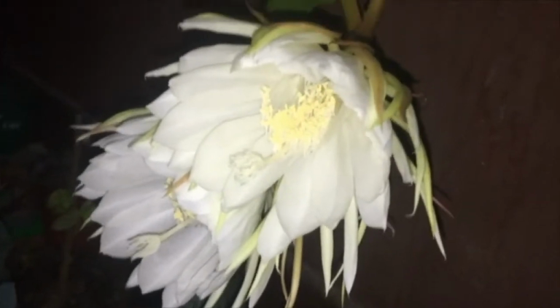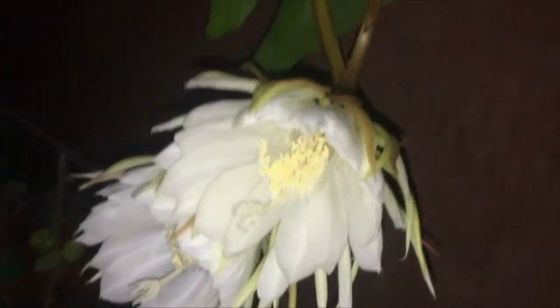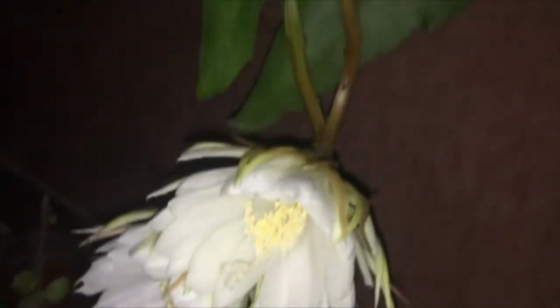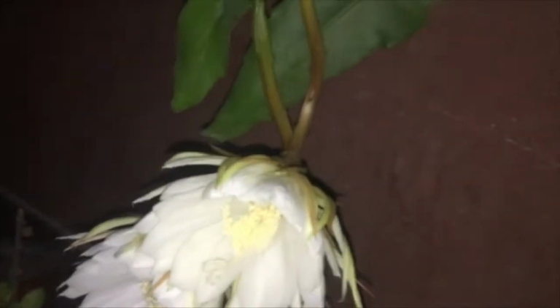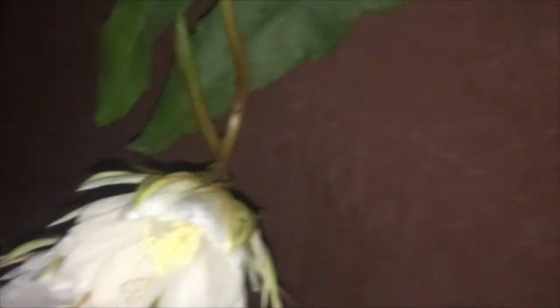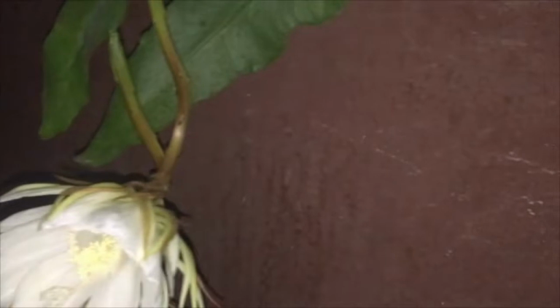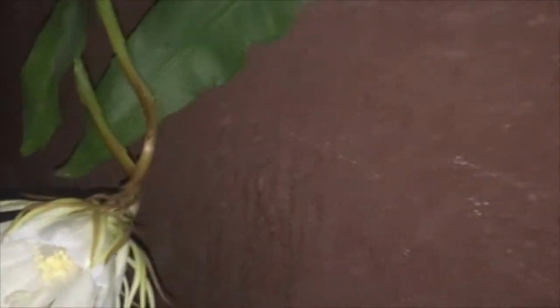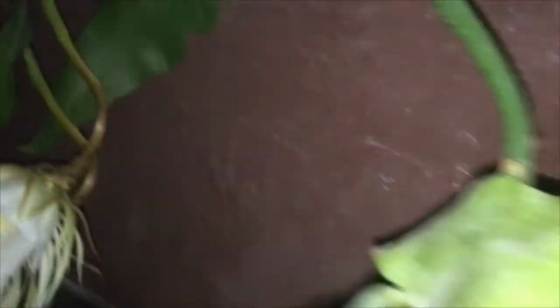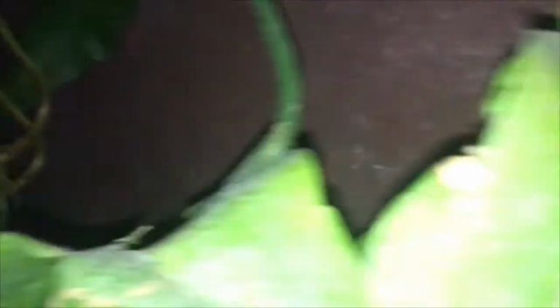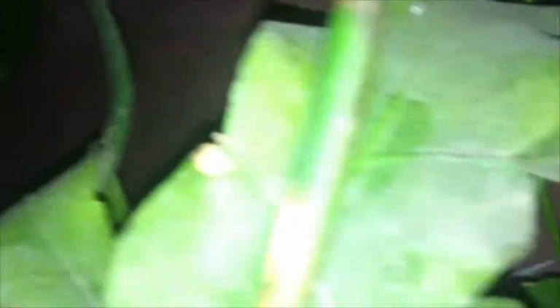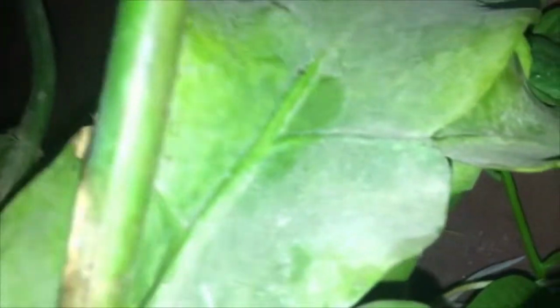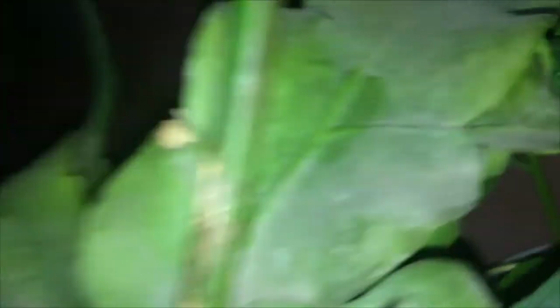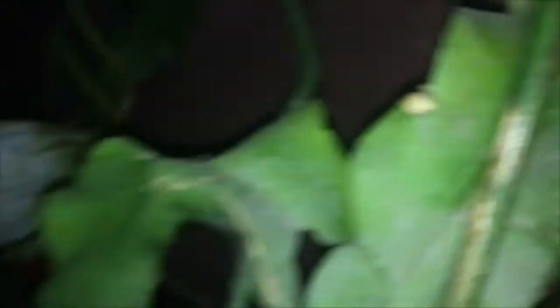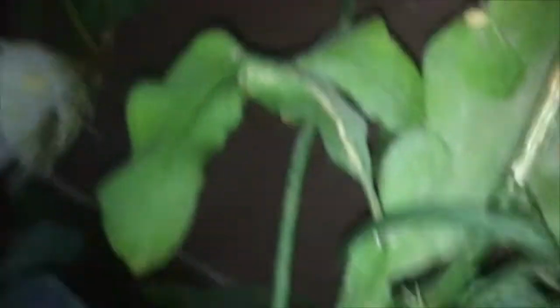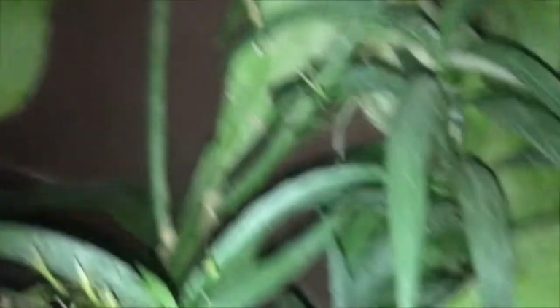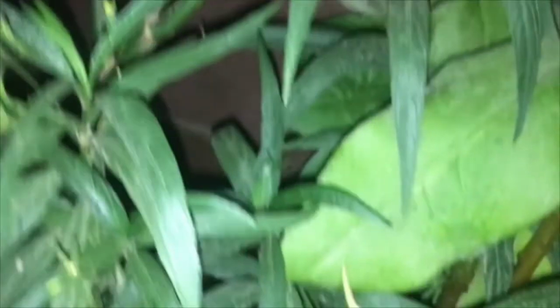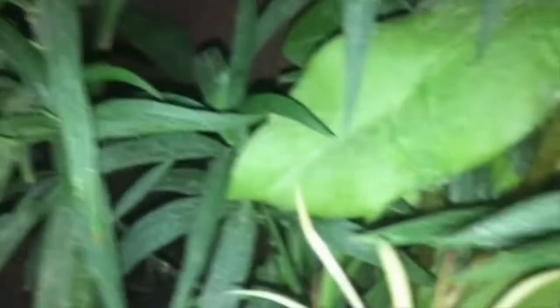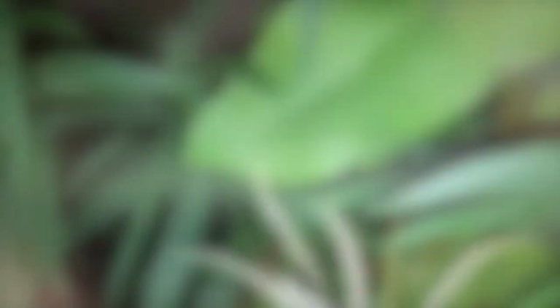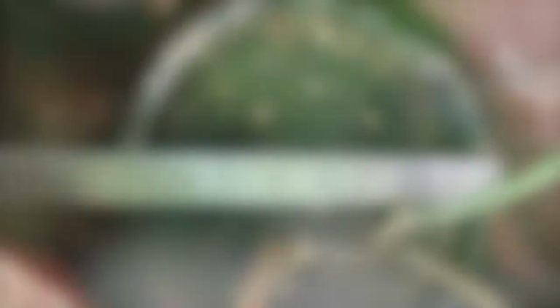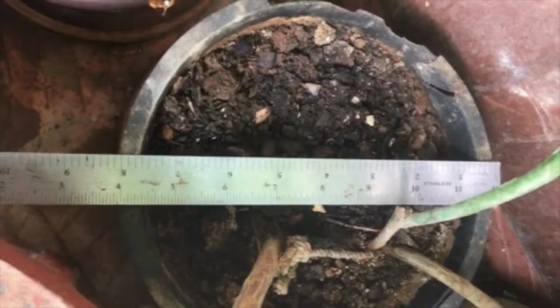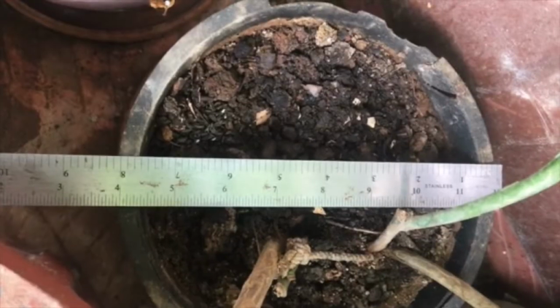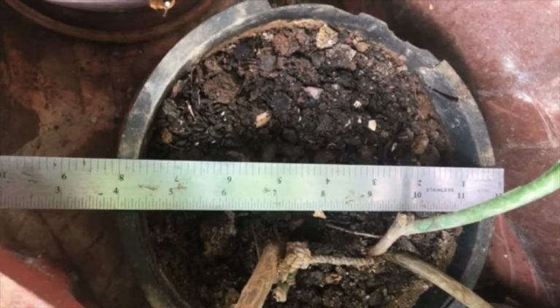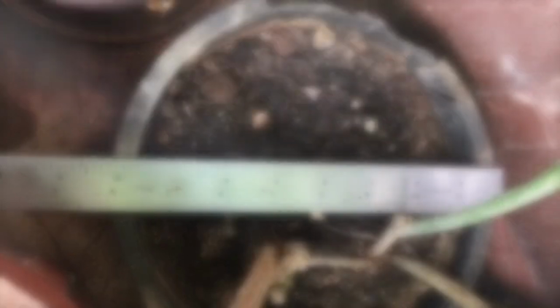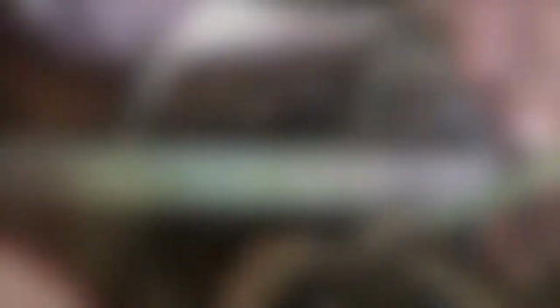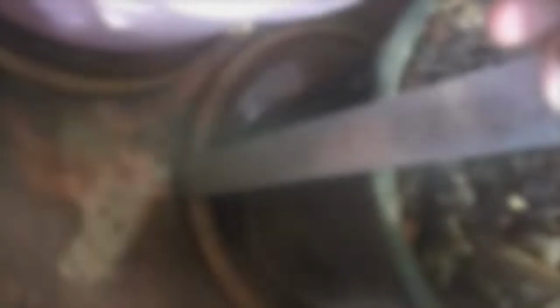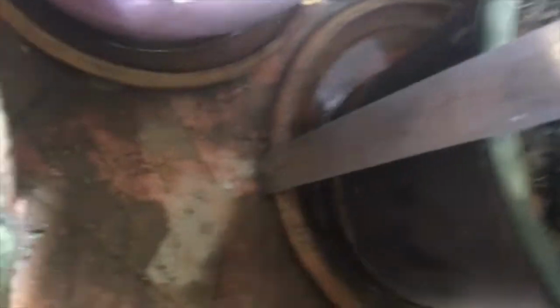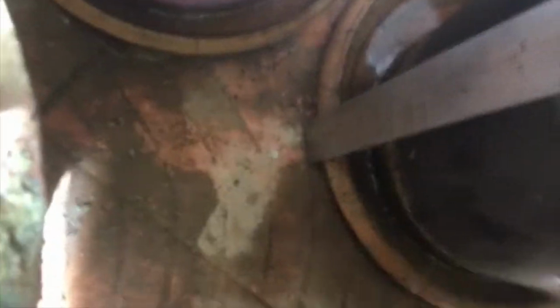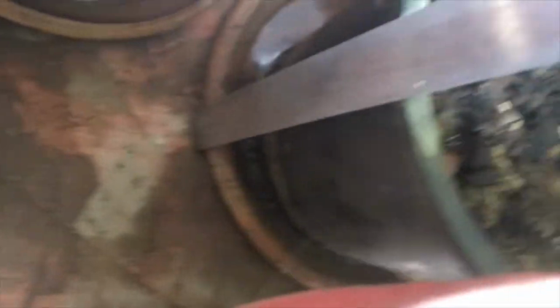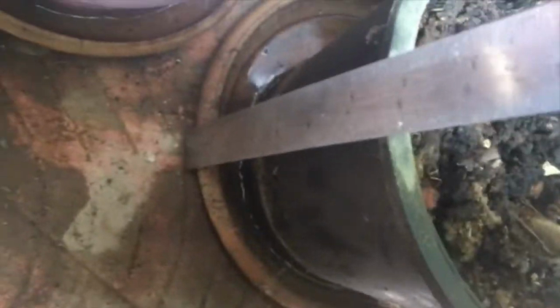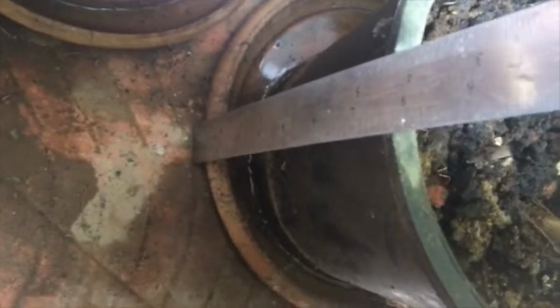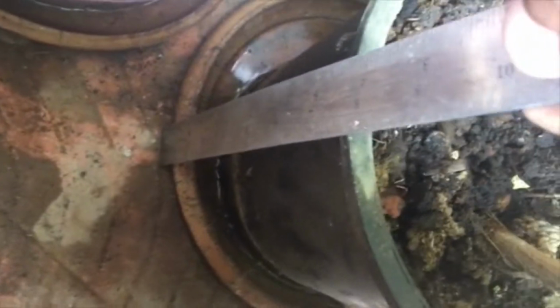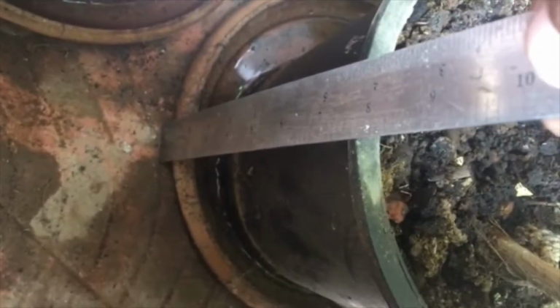I used equal parts of garden soil, sand, and vermicompost to prepare the potting mix, and planted a leaf cutting in an 8 inches pot.